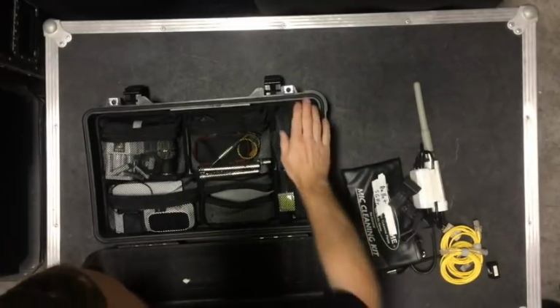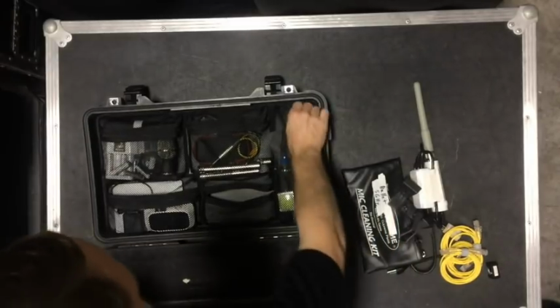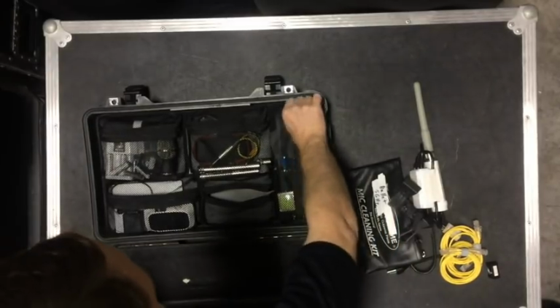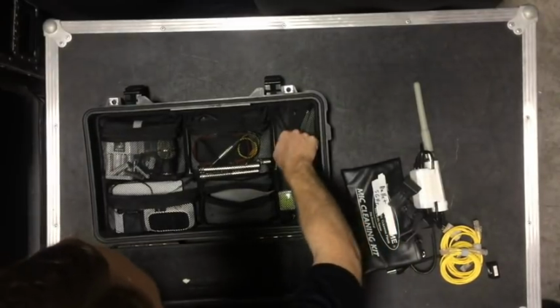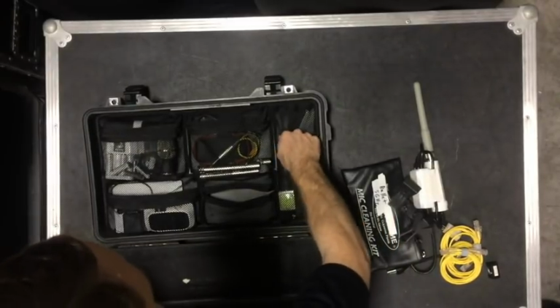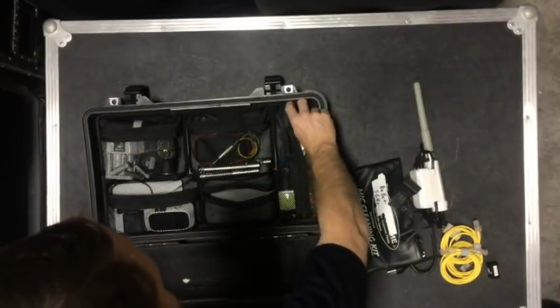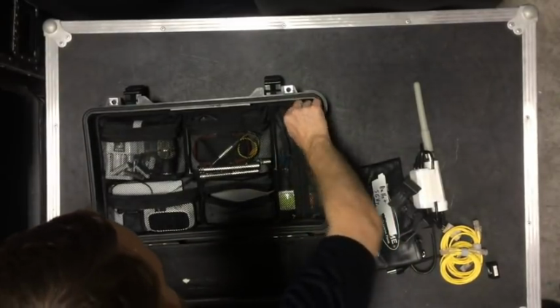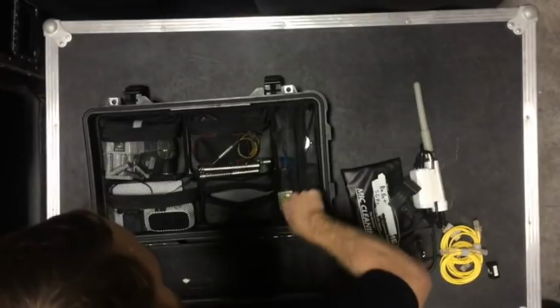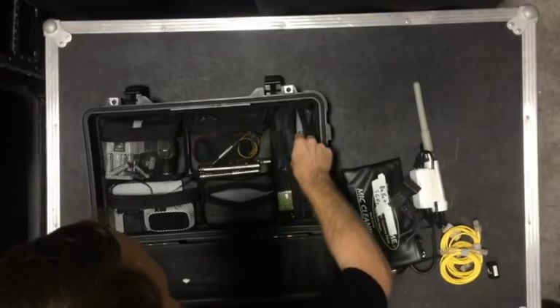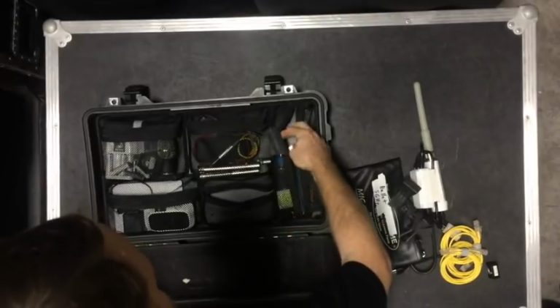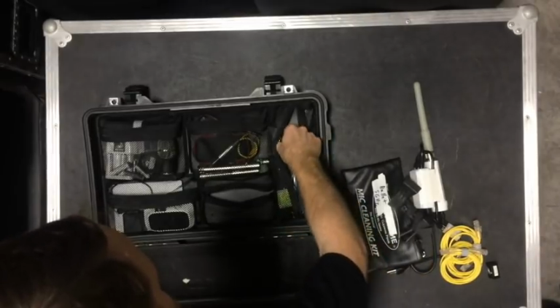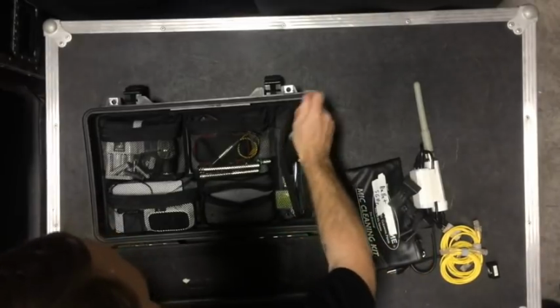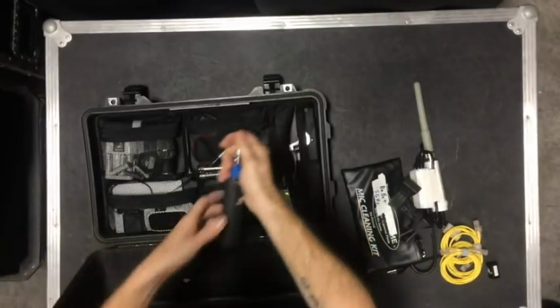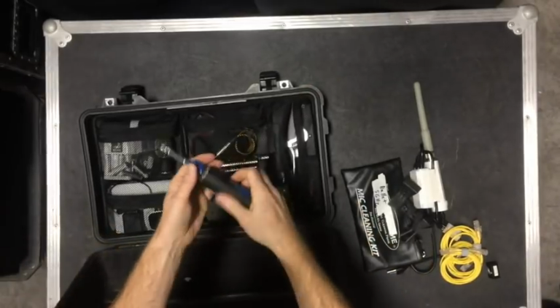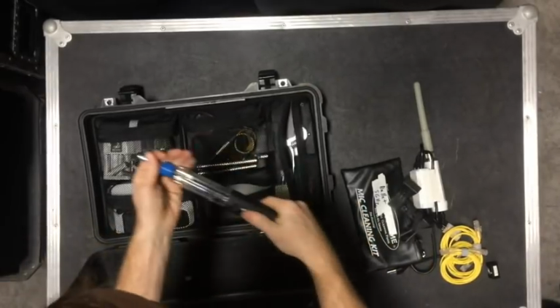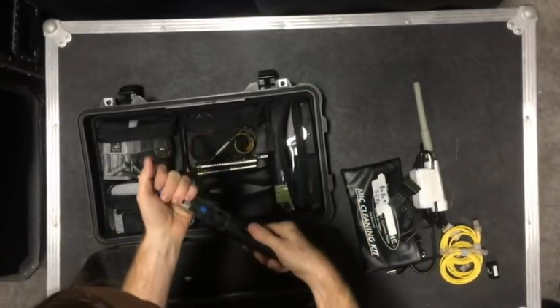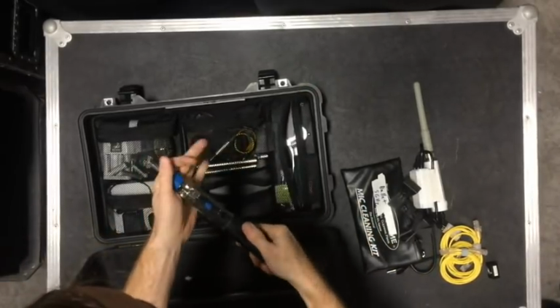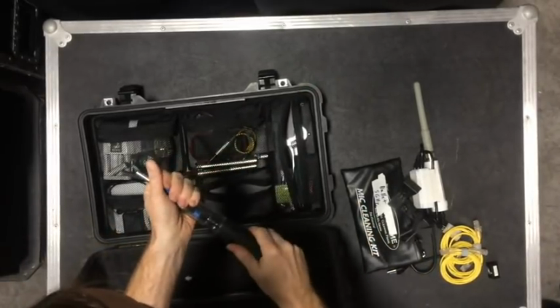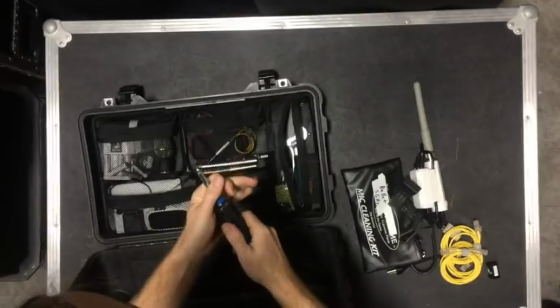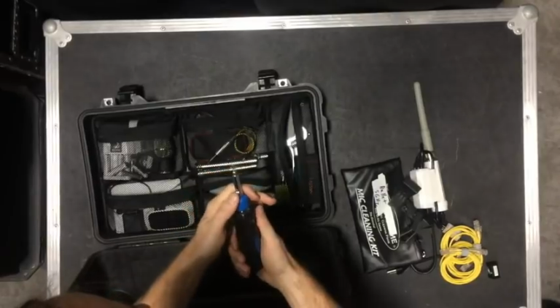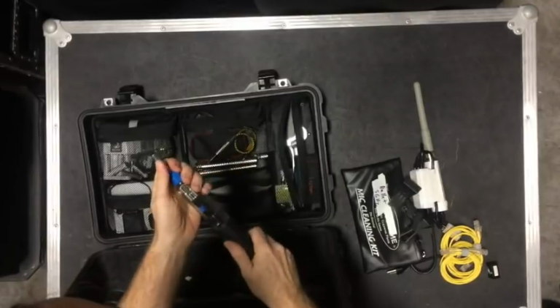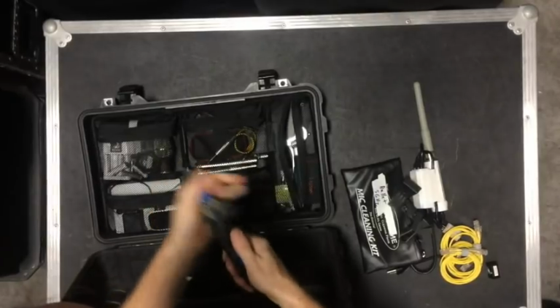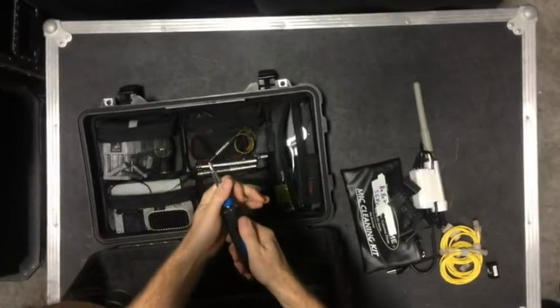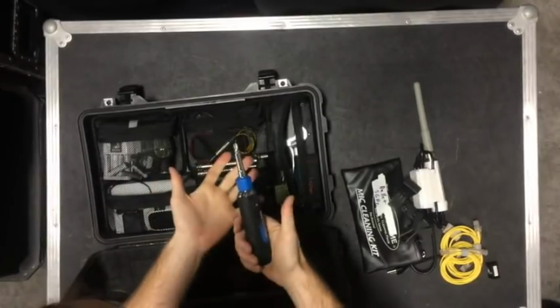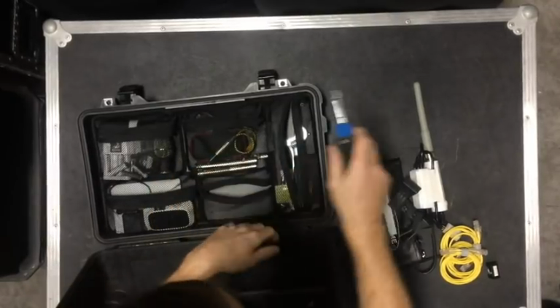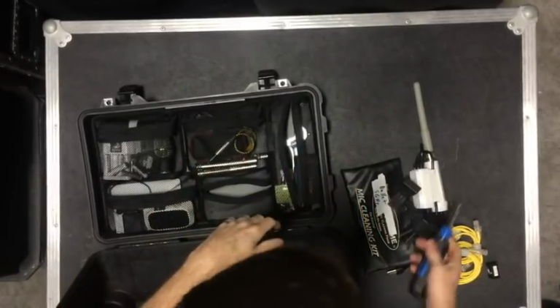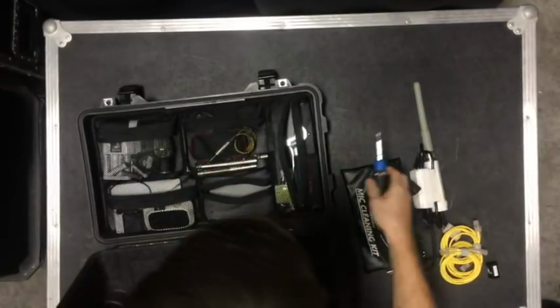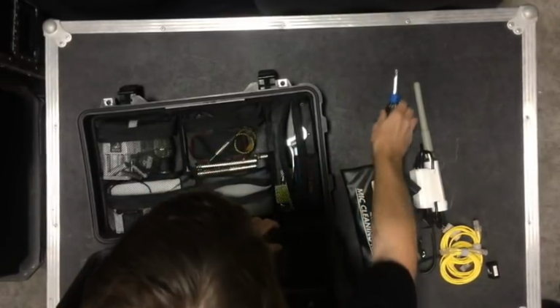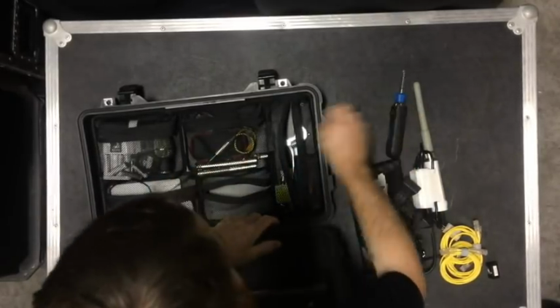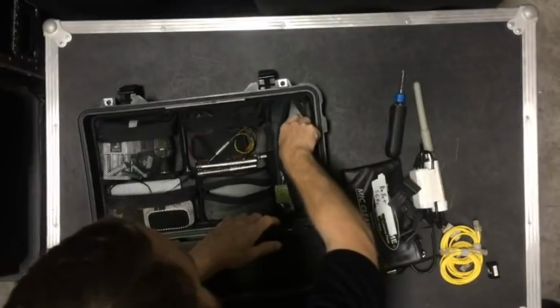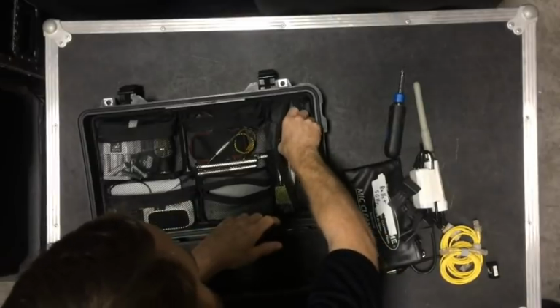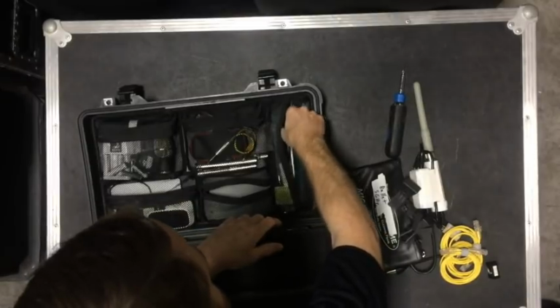This is the tool pouch. I have a piece of tape to keep the rips from spreading any further. I have a quick screwdriver with six bits — three flat, three Phillips. Just nice to have one screwdriver that has everything I need.